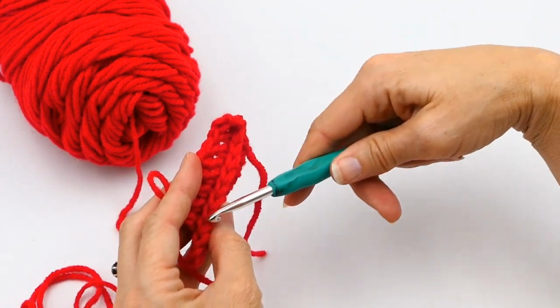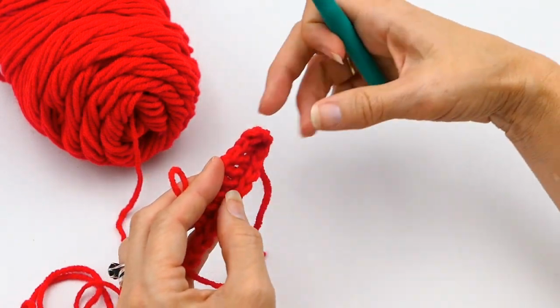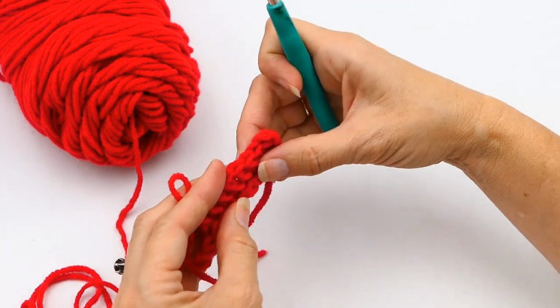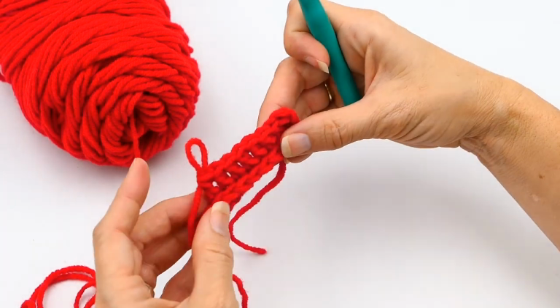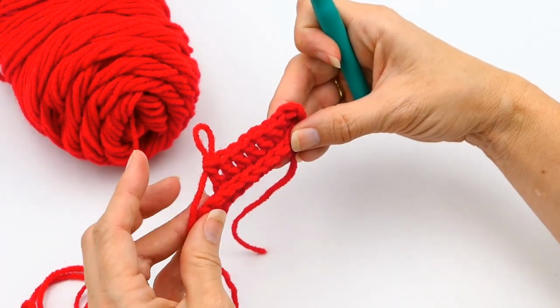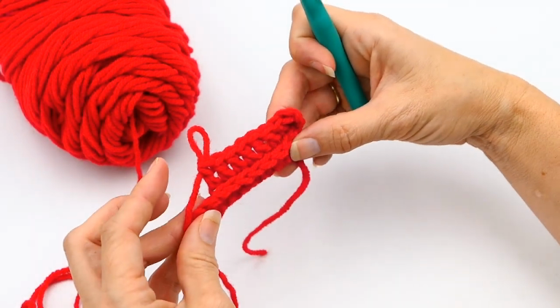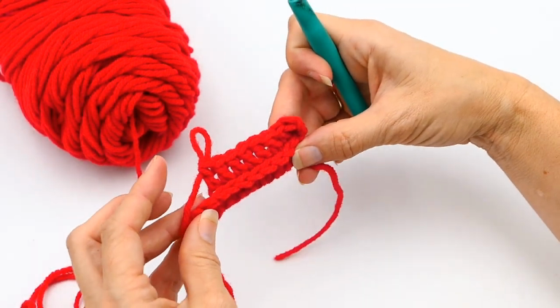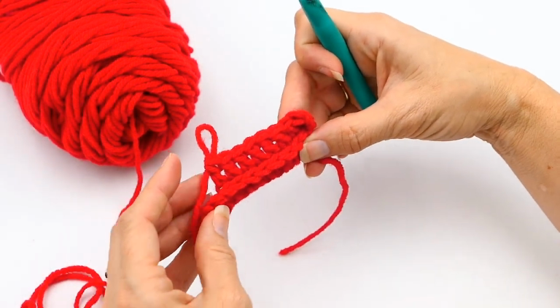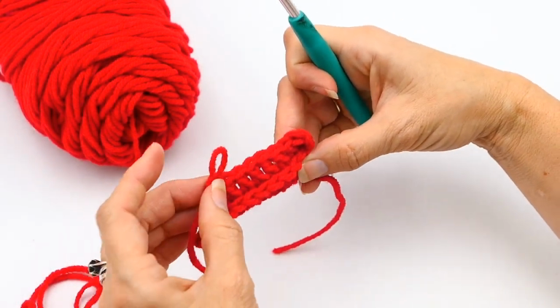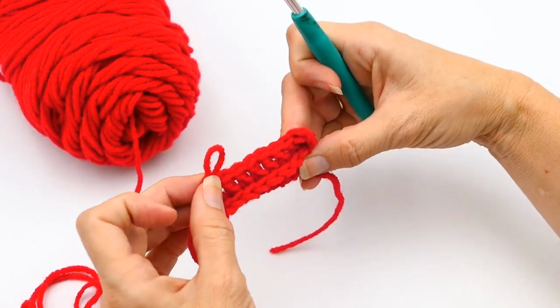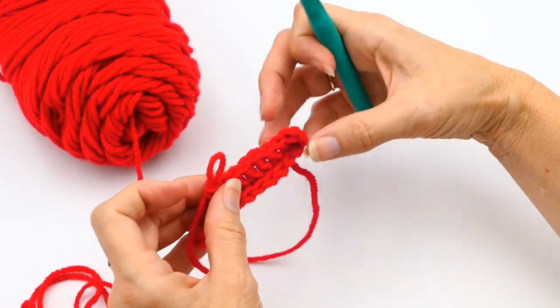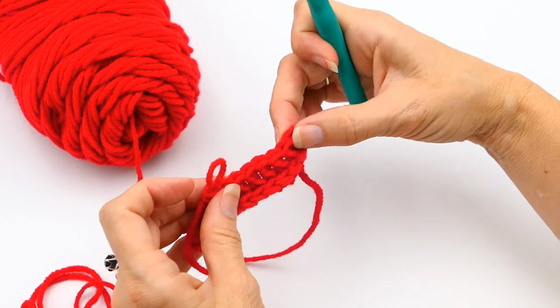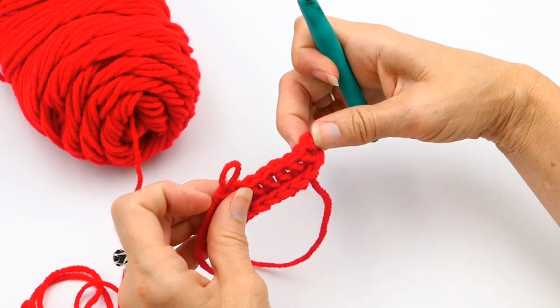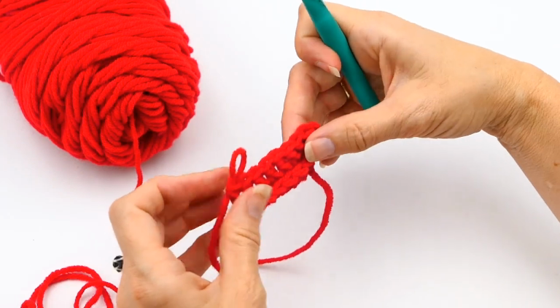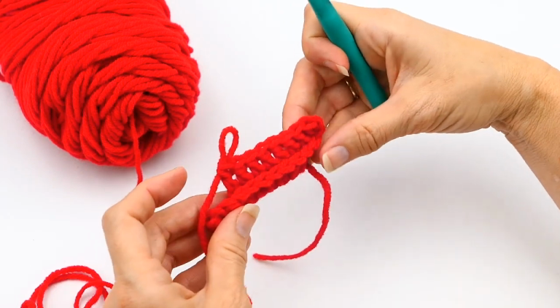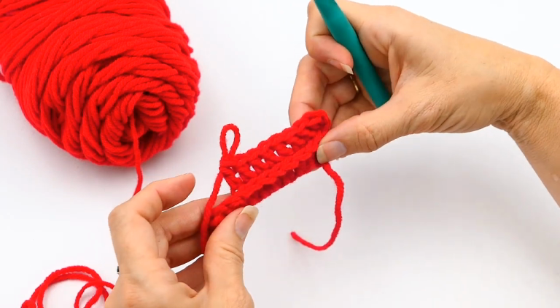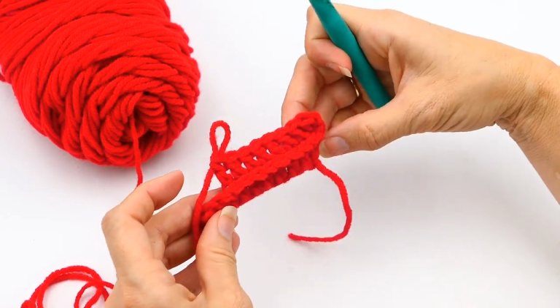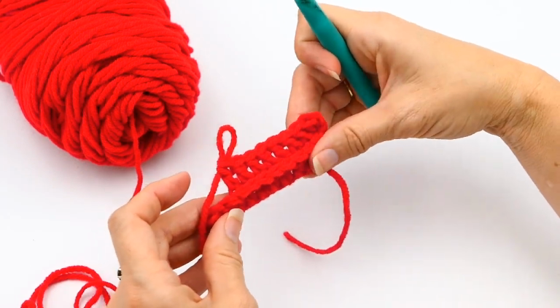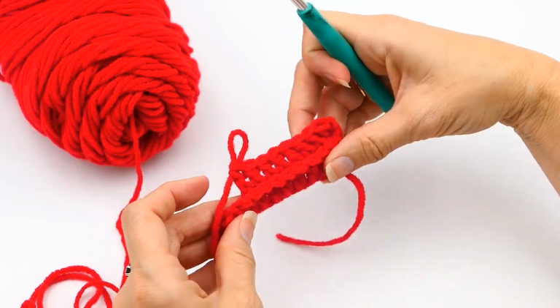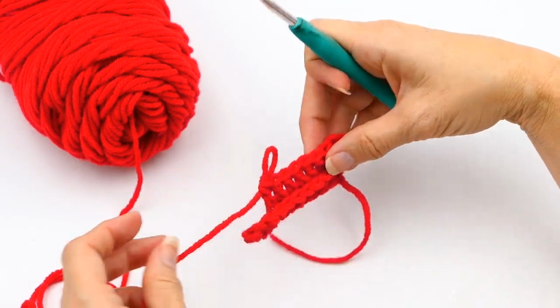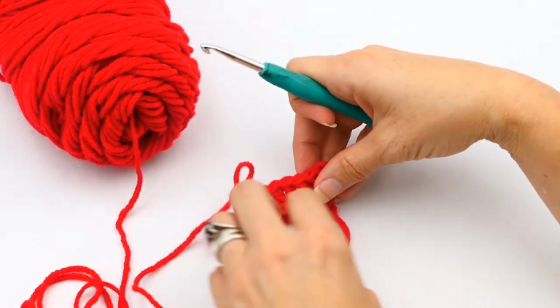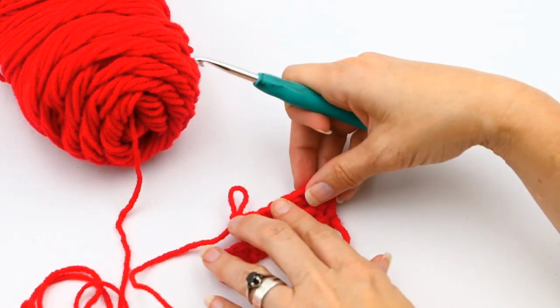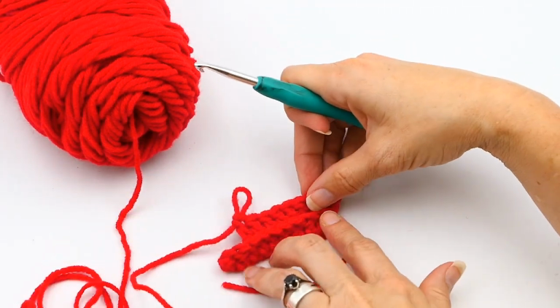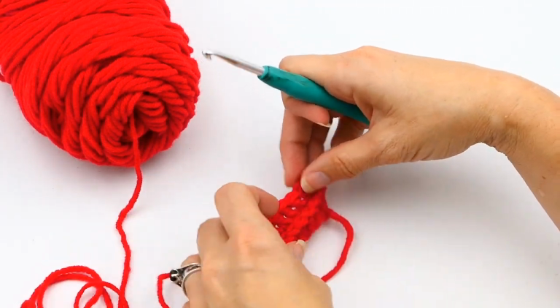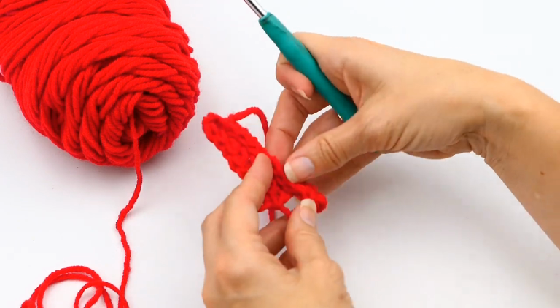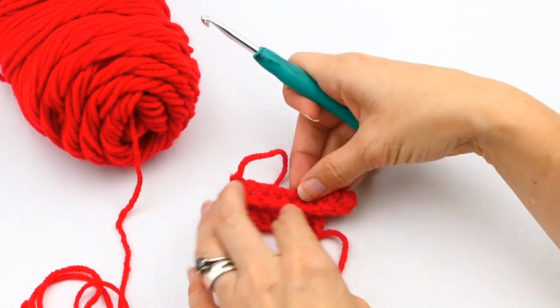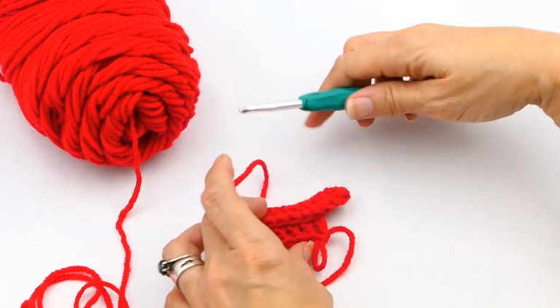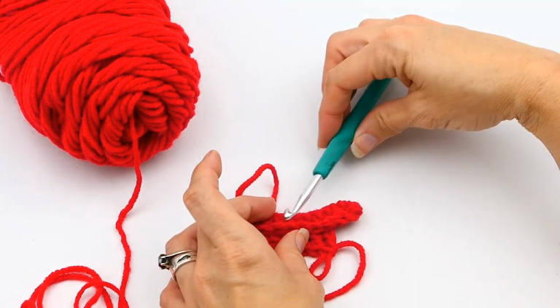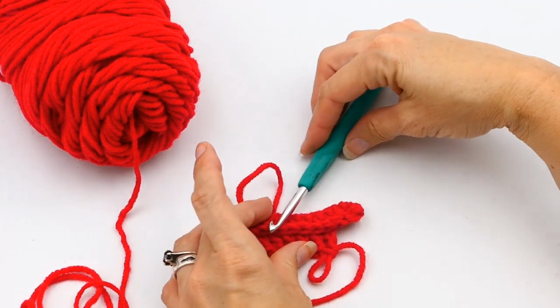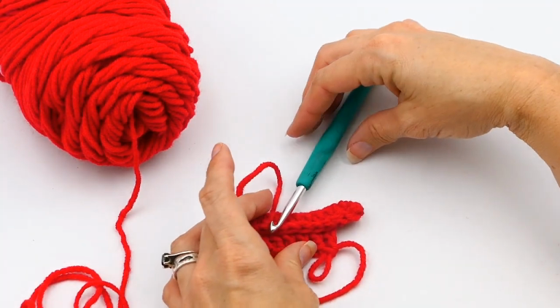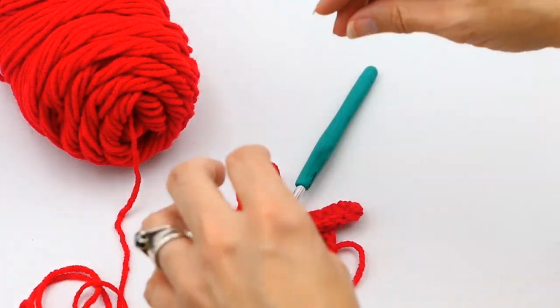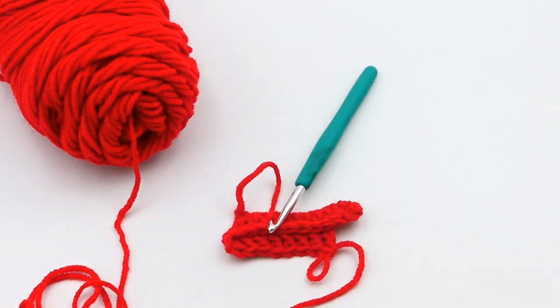I hope you have enjoyed watching this crochet tutorial. If you have, again please subscribe to my channel and like the video — it really helps me out. Thank you for watching, have a great day, and have a great time crocheting!